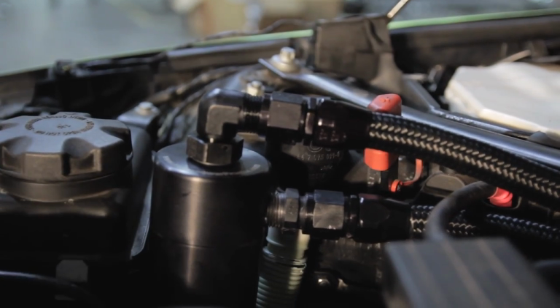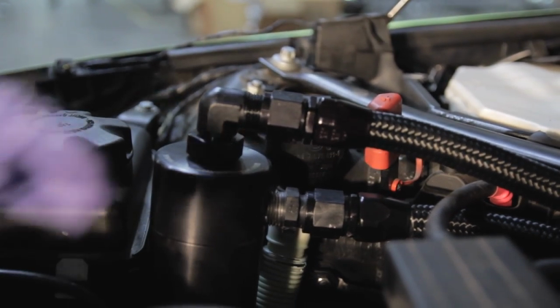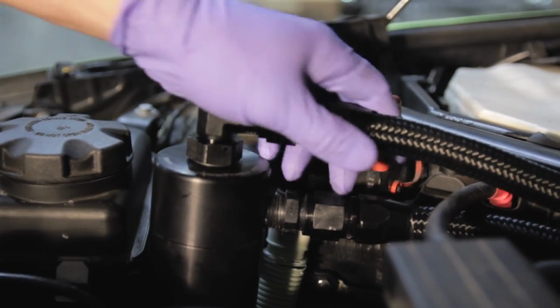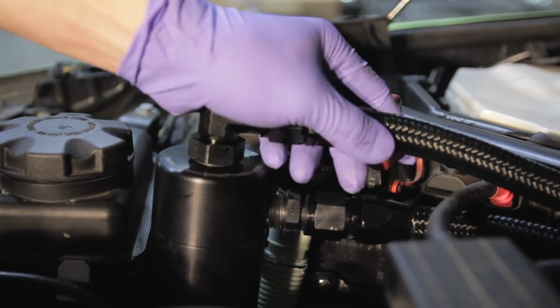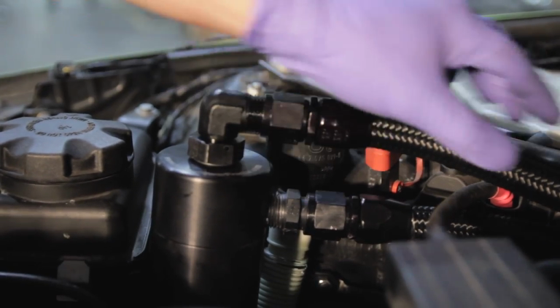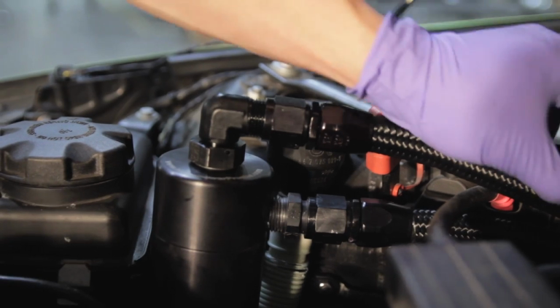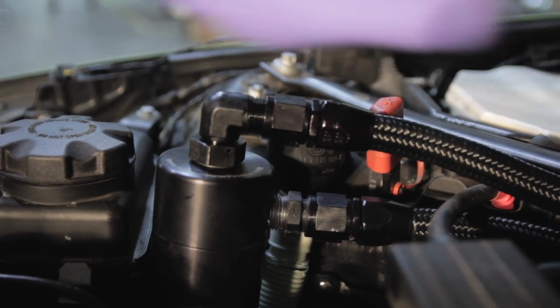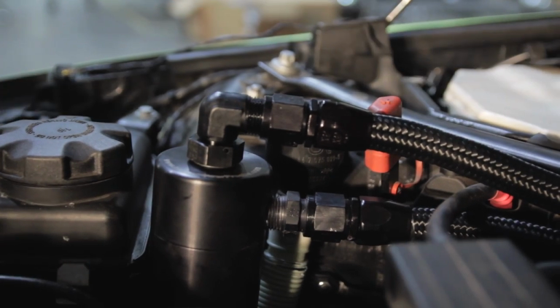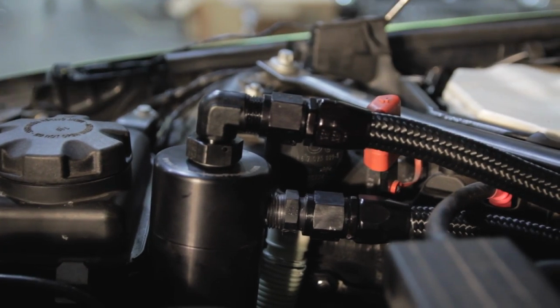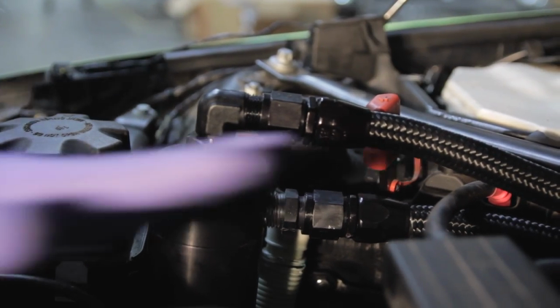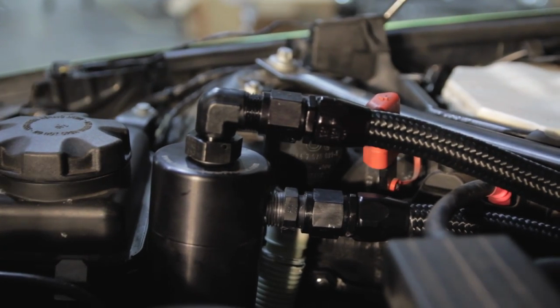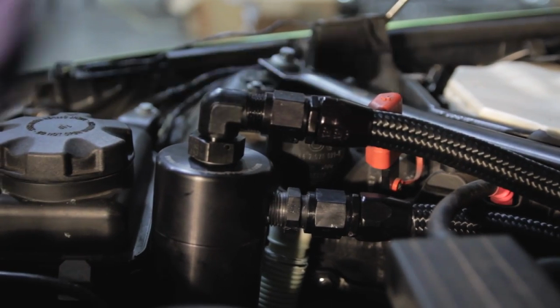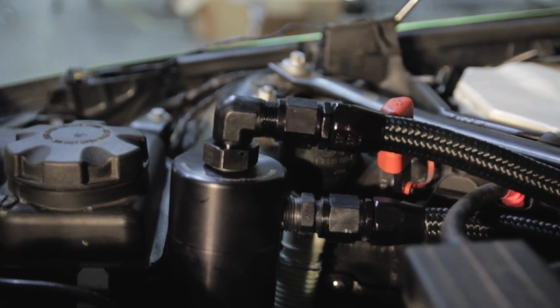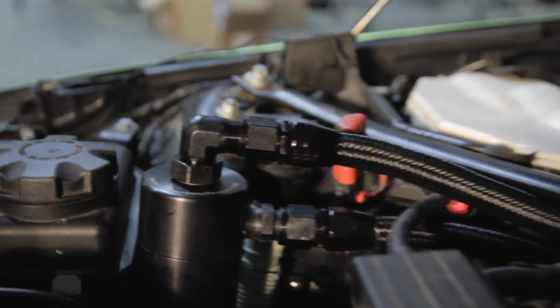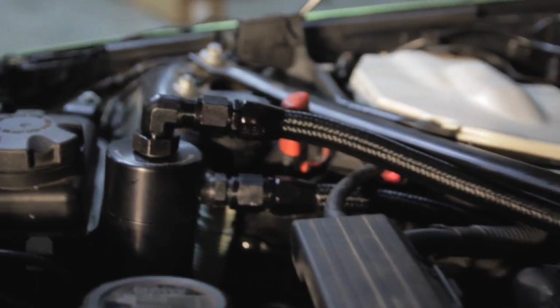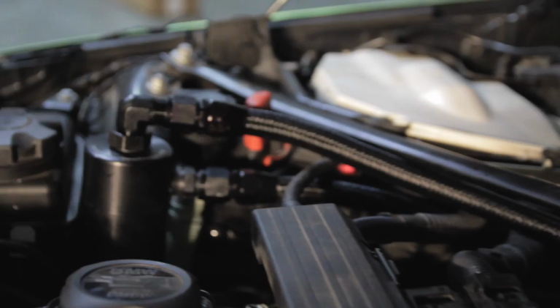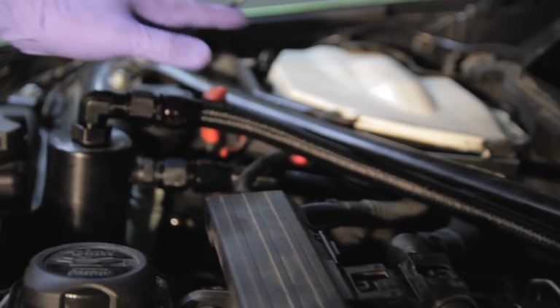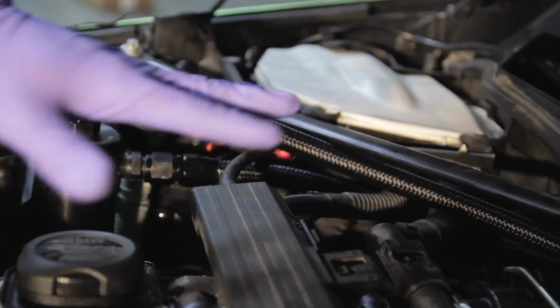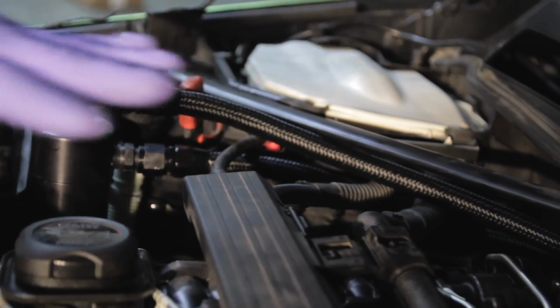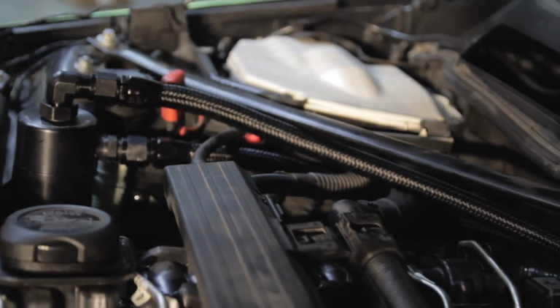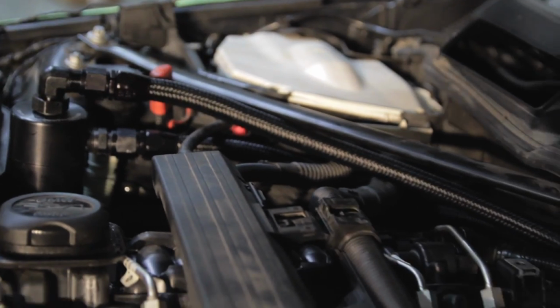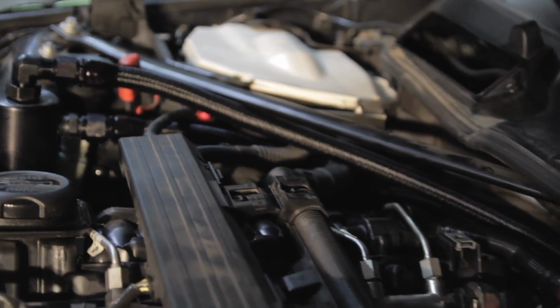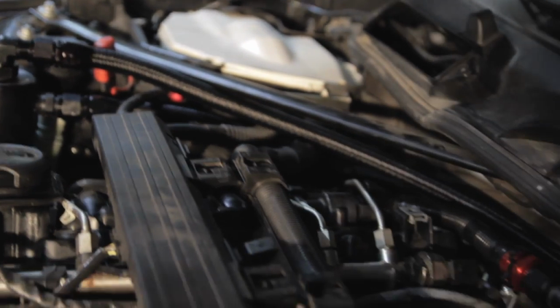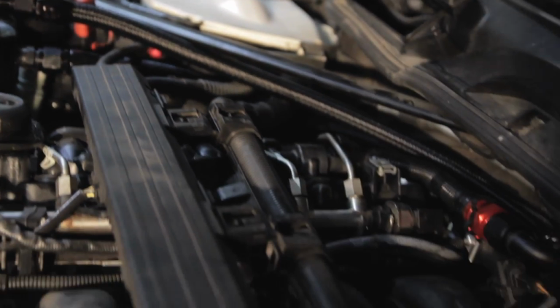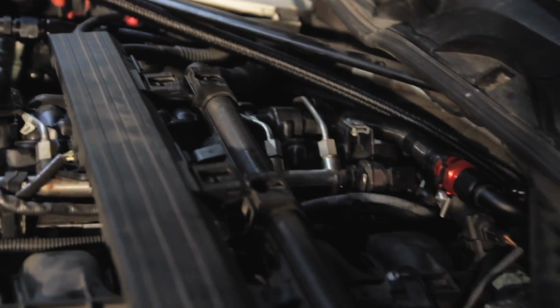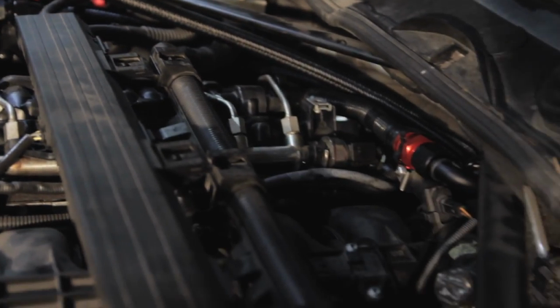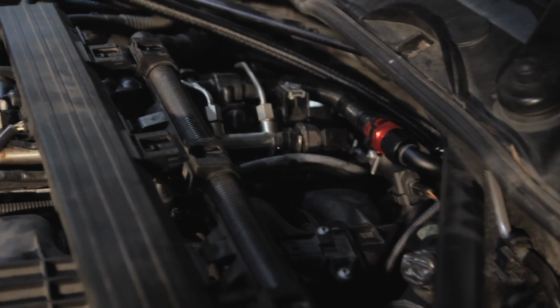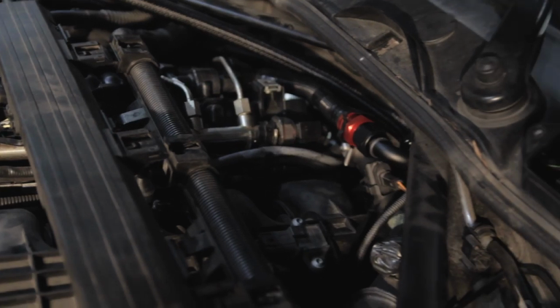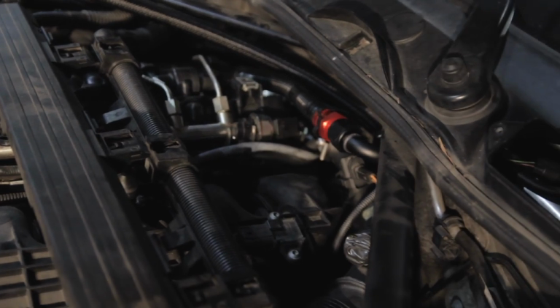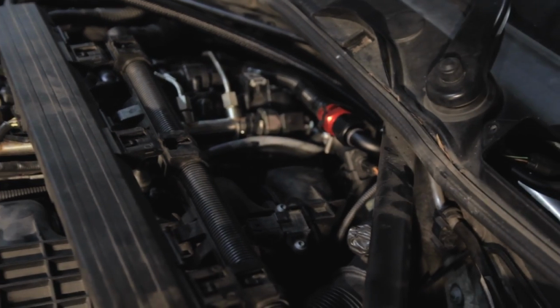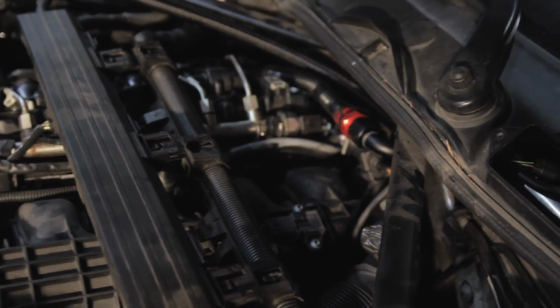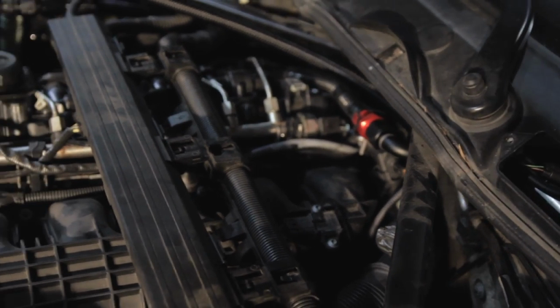The next step is to just reassemble the vehicle. Reinstall the engine cover as it came off, and reinstall the cowl and air filter assemblies as they came off. And your installation is complete.